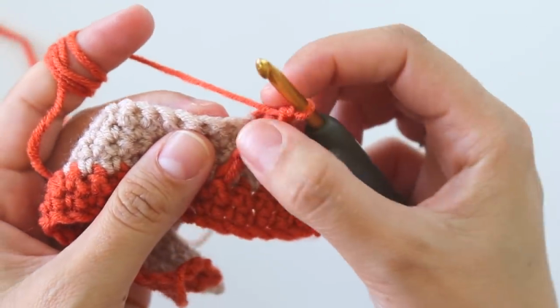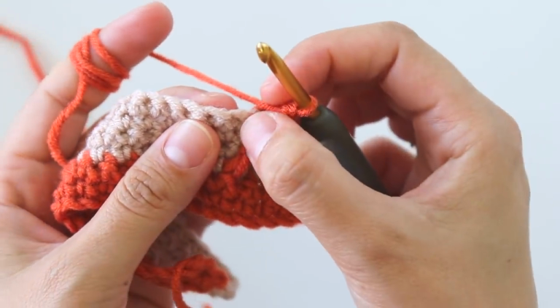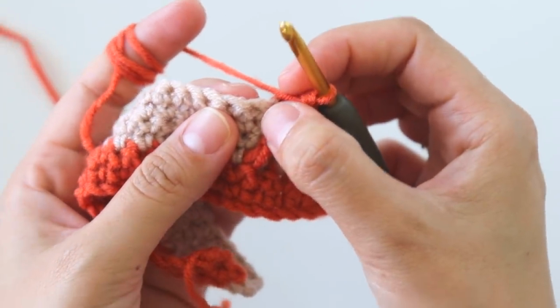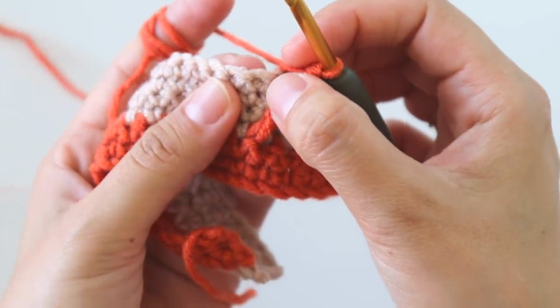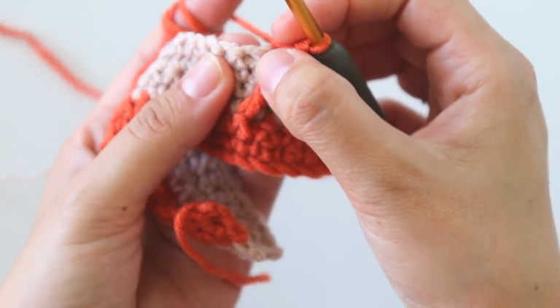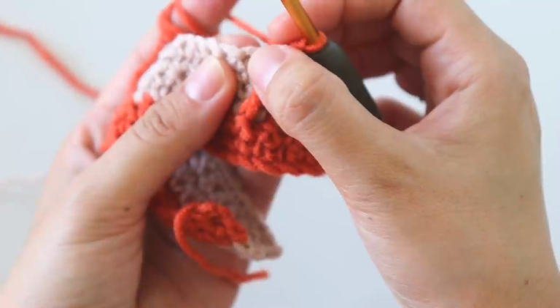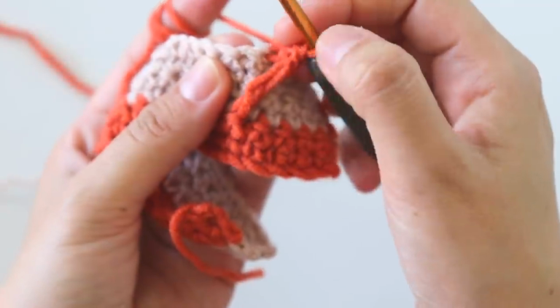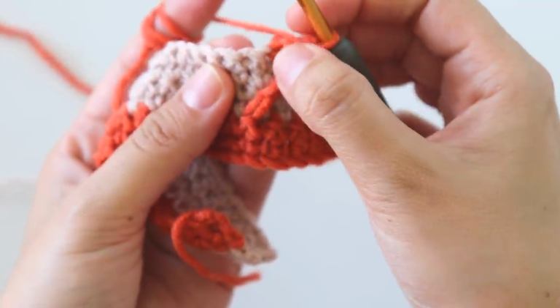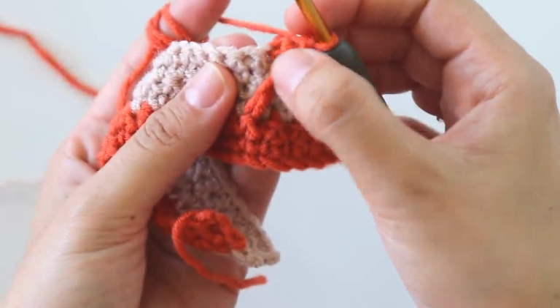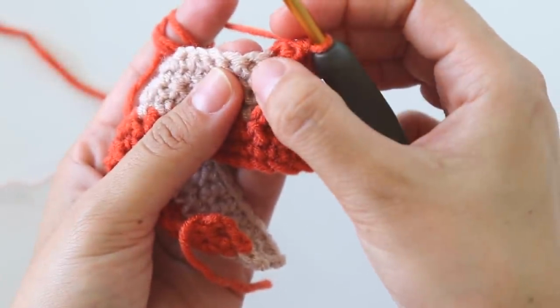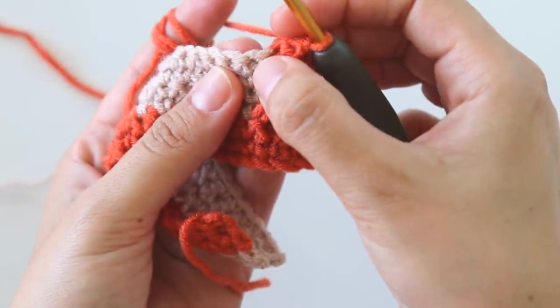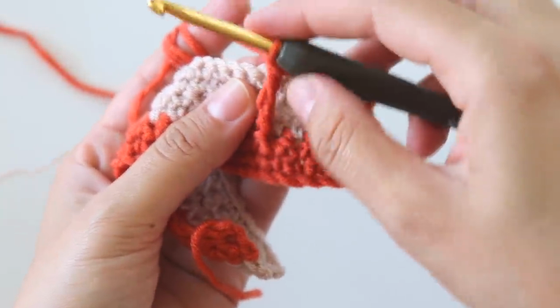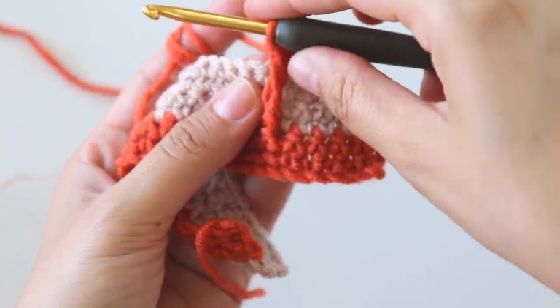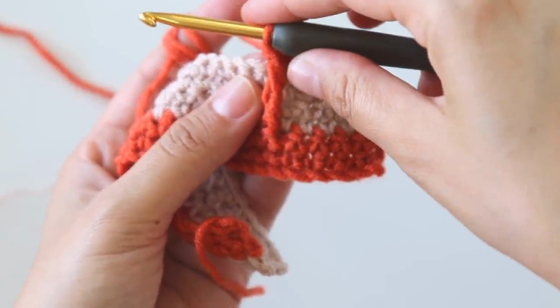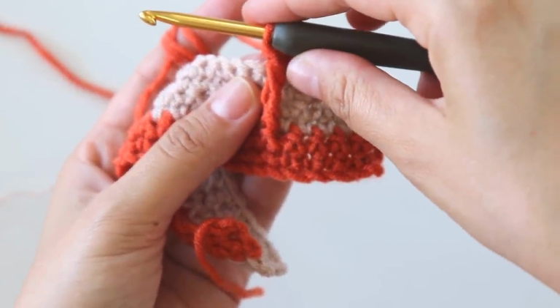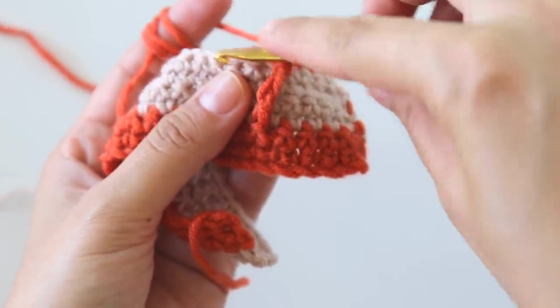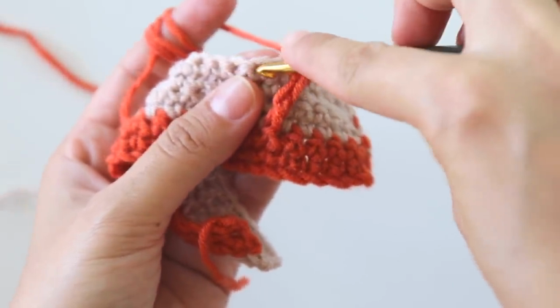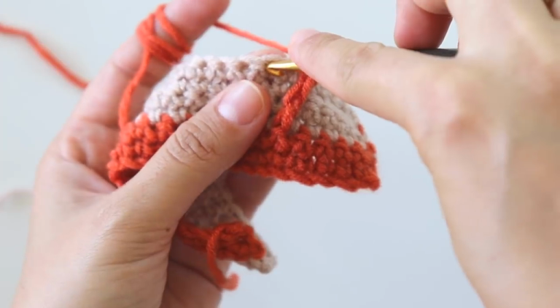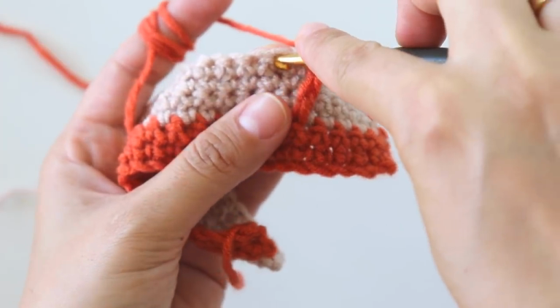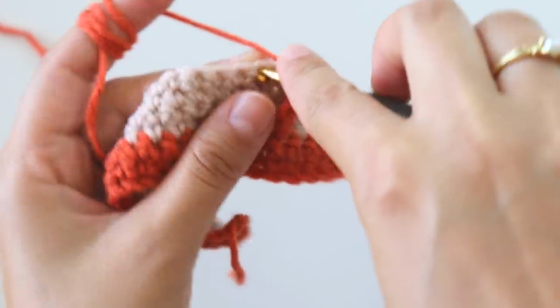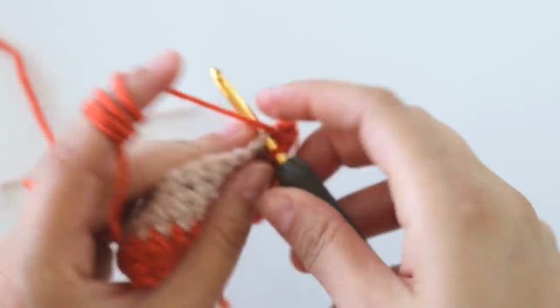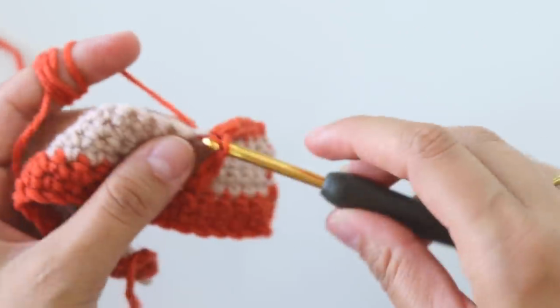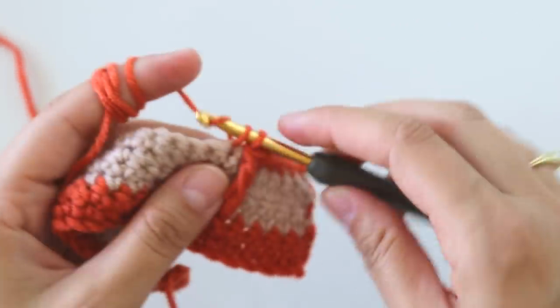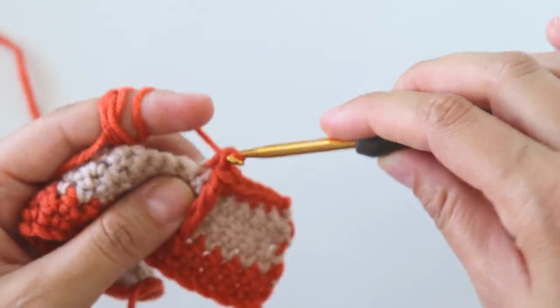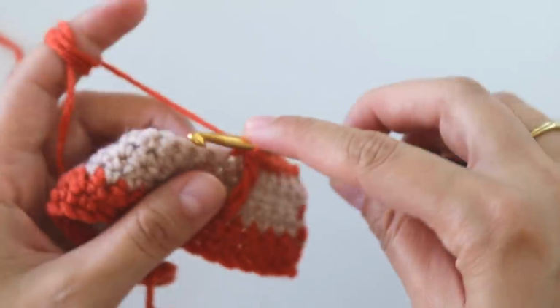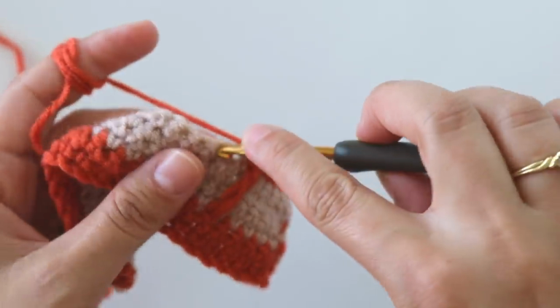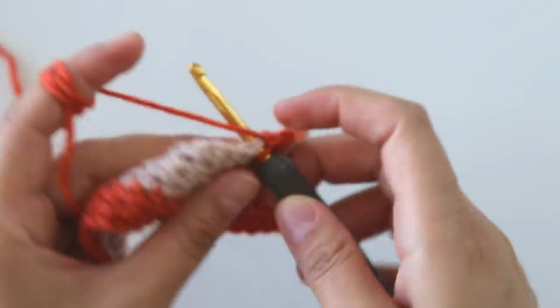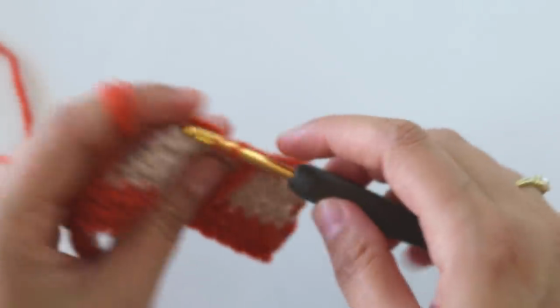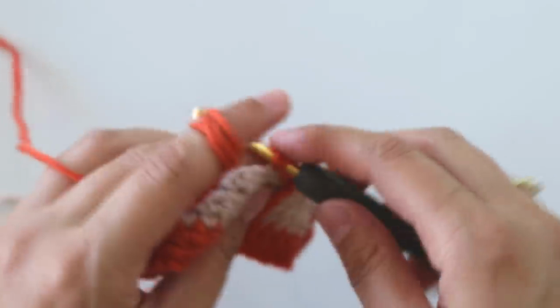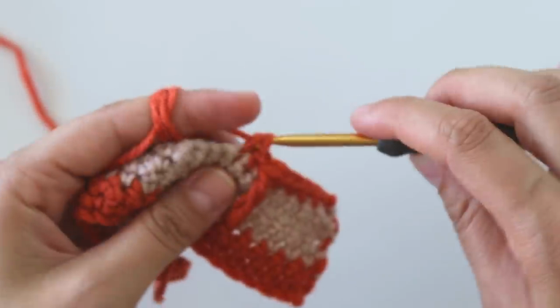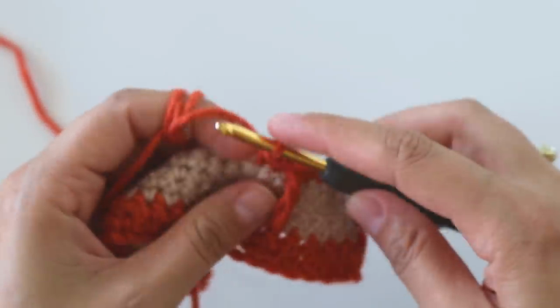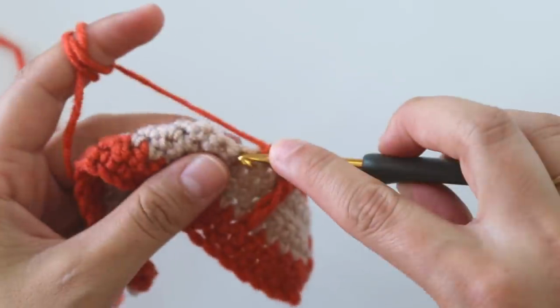We will skip this stitch behind this triple, and starting from the next stitch, make five single crochets.